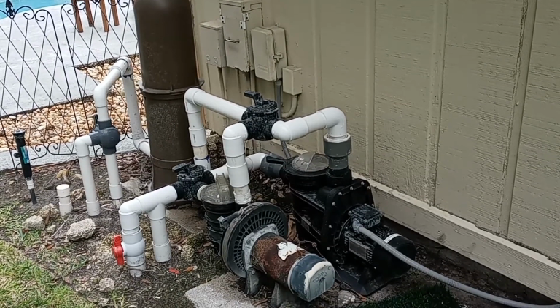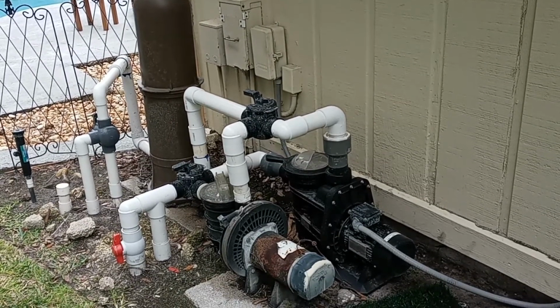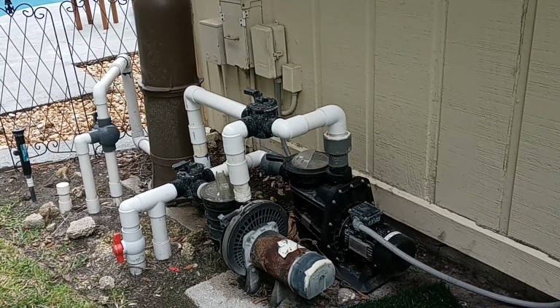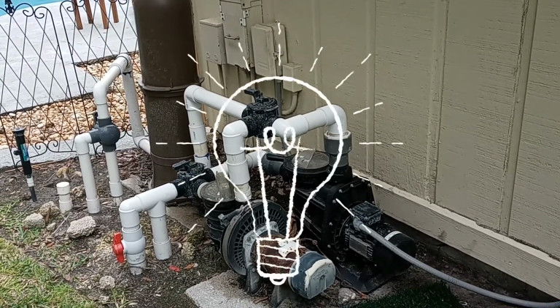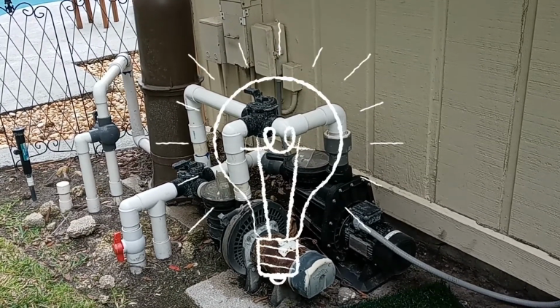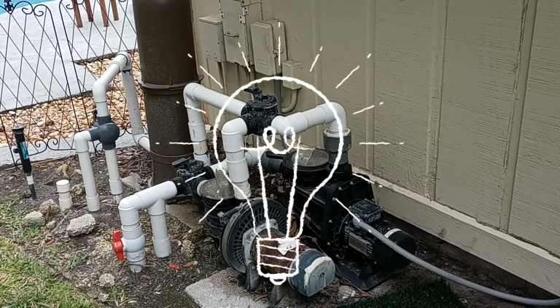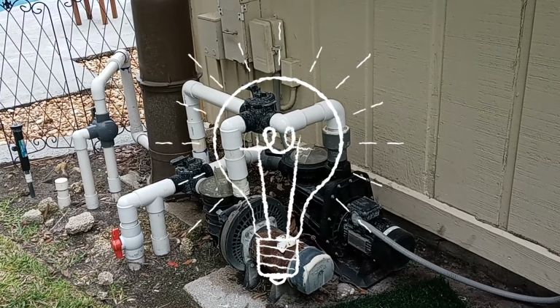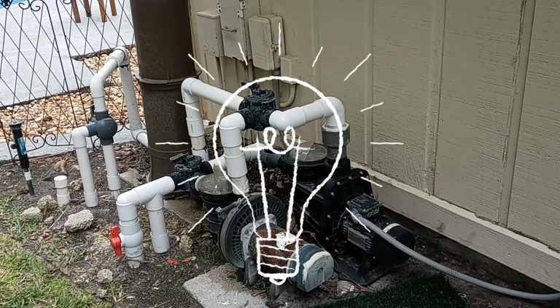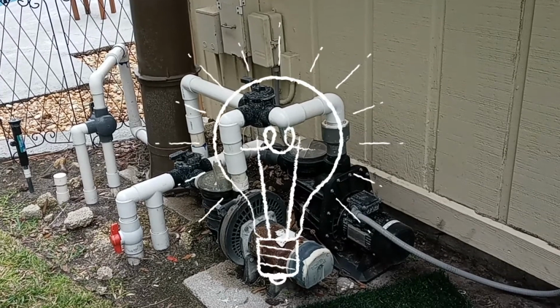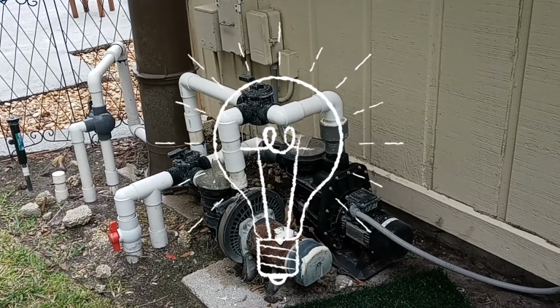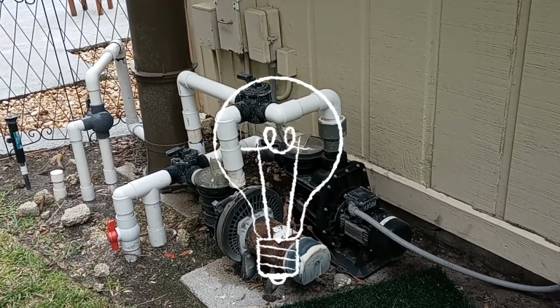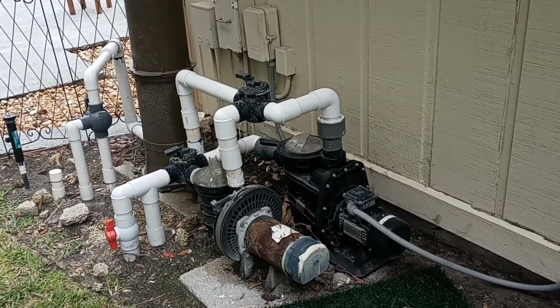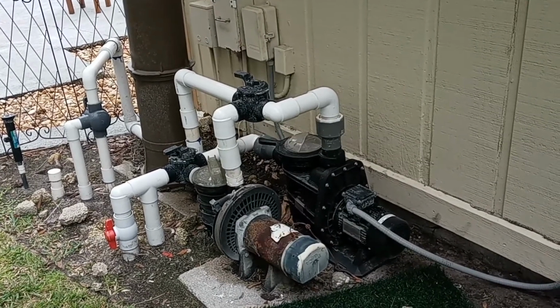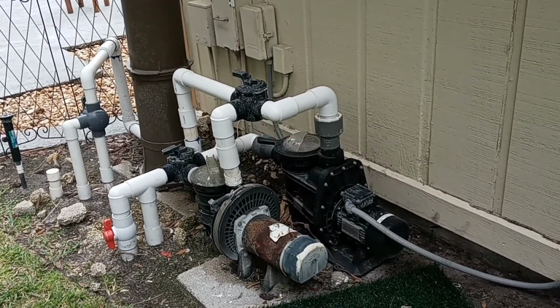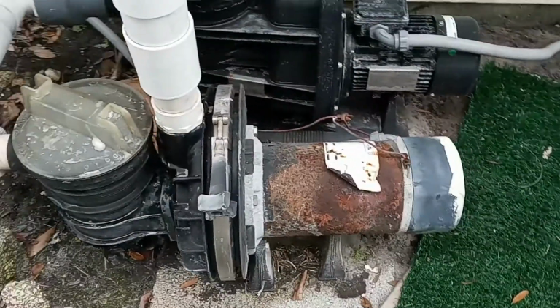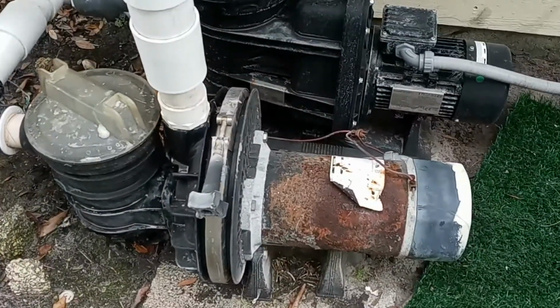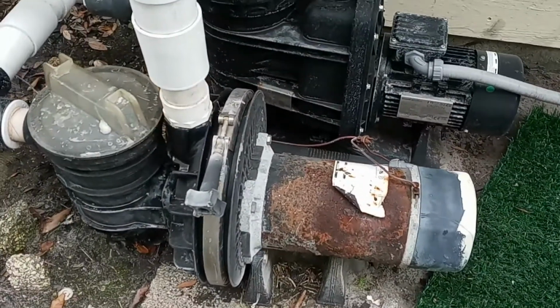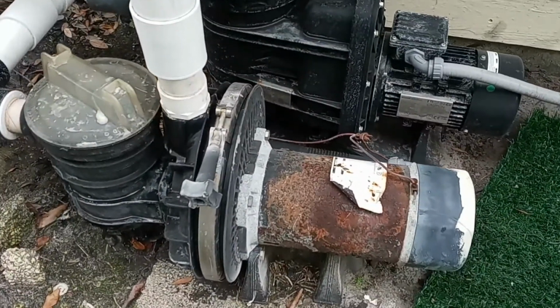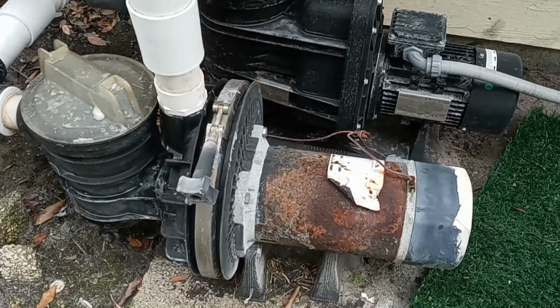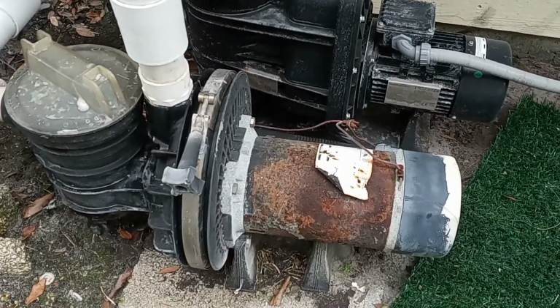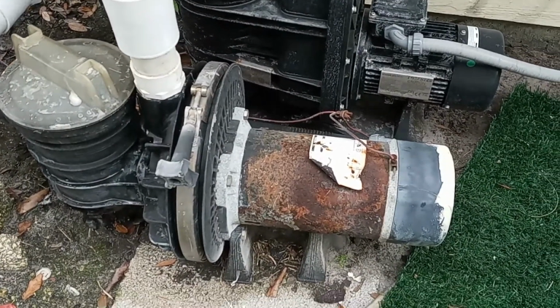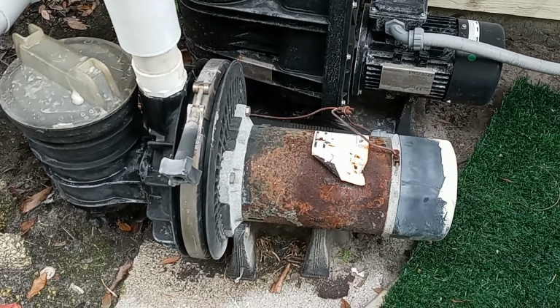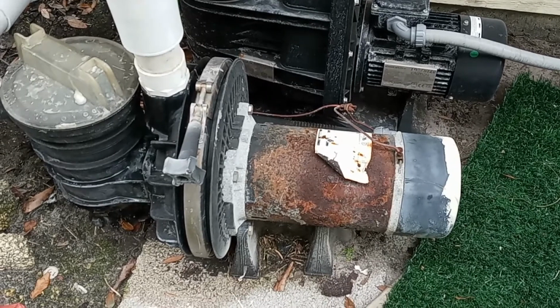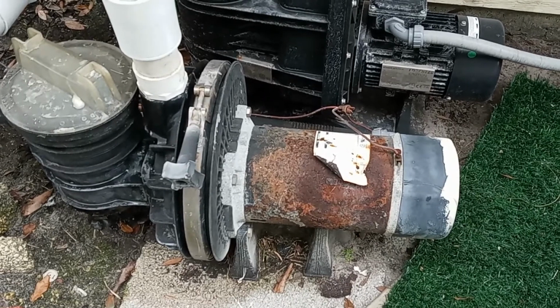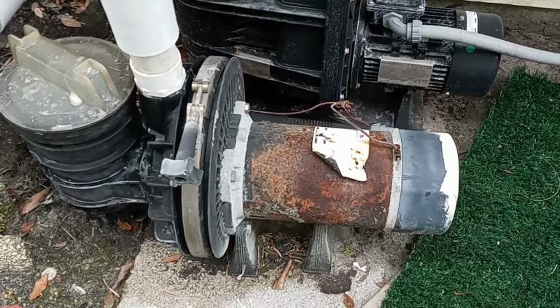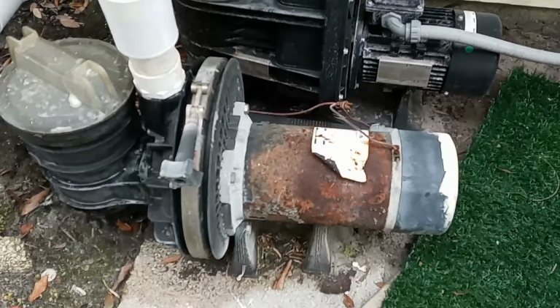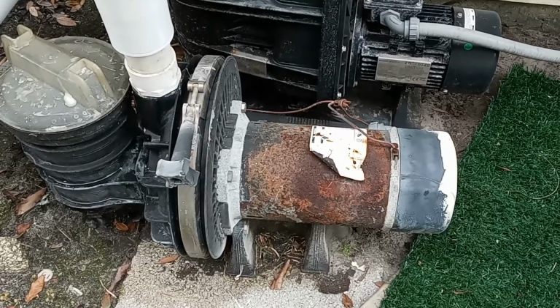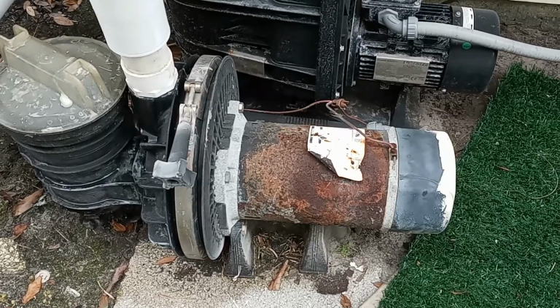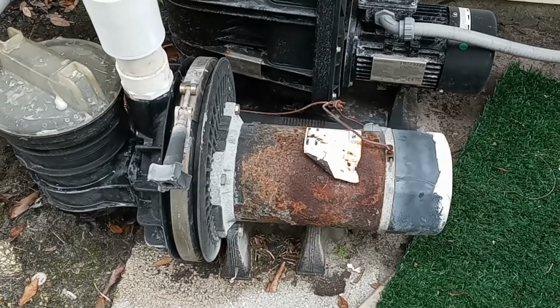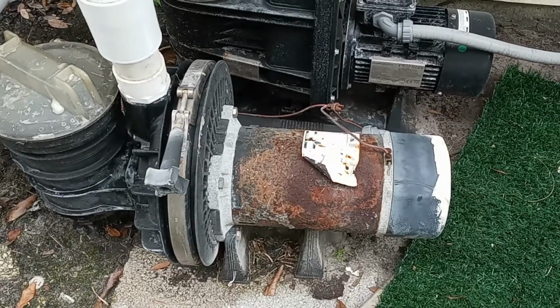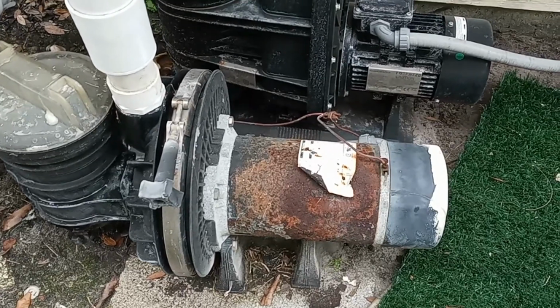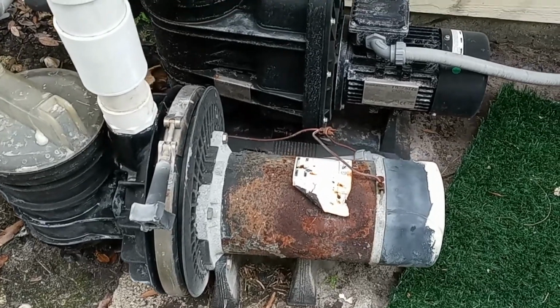We all want to save money, right? Electricity can get pretty expensive after a while. Well, this guy found a great solution to both, and it's called a solar pump motor.